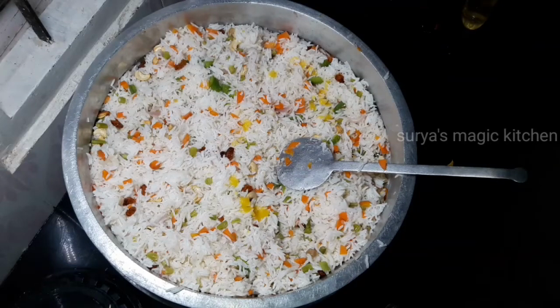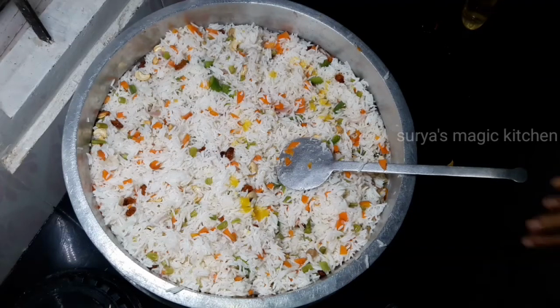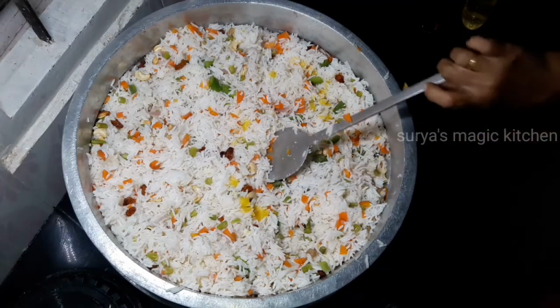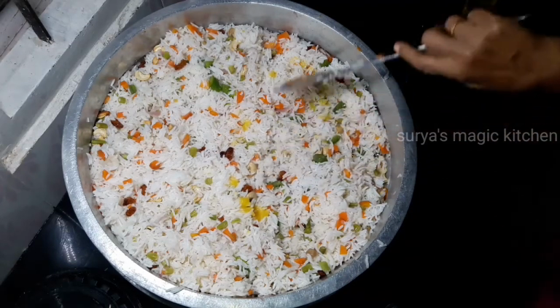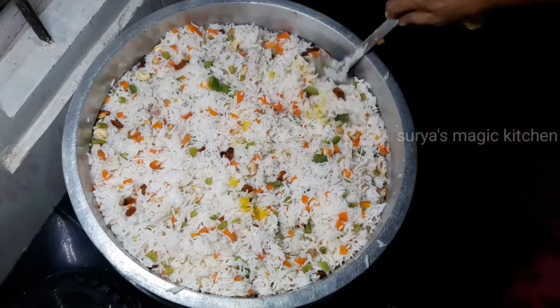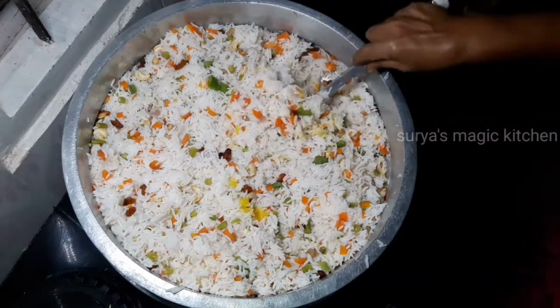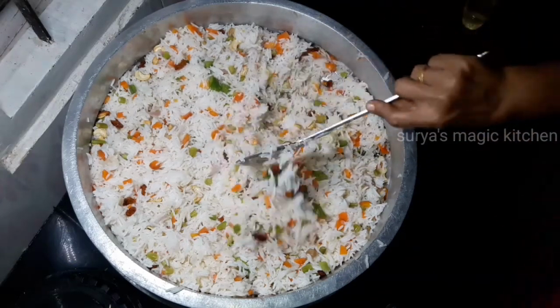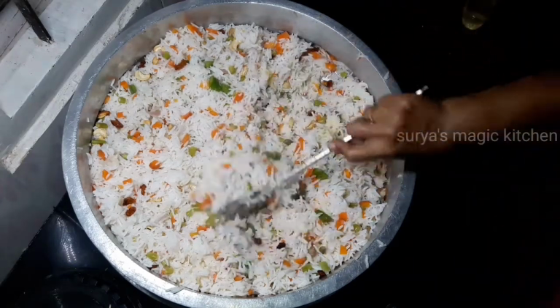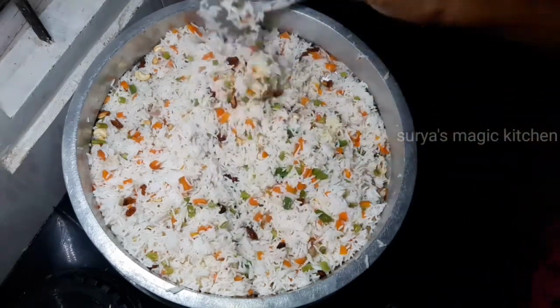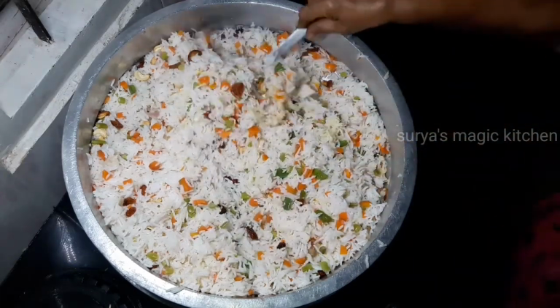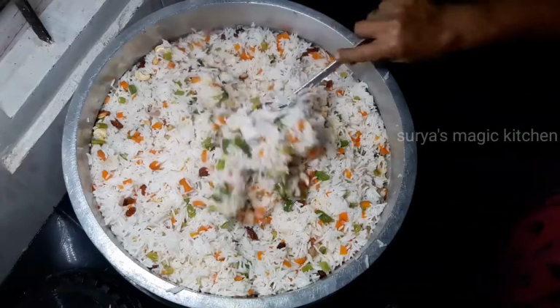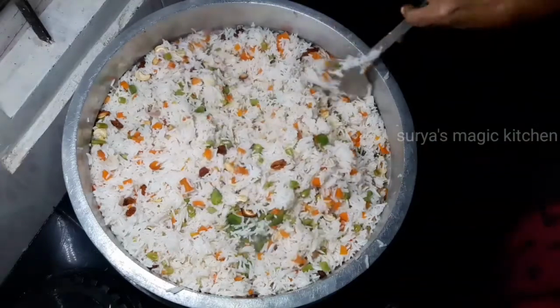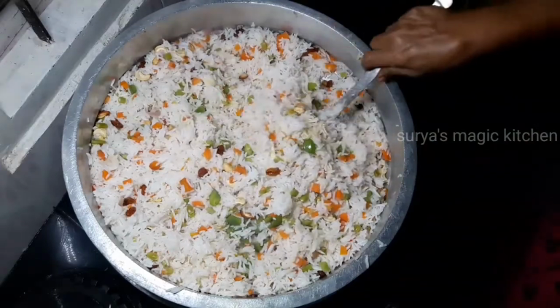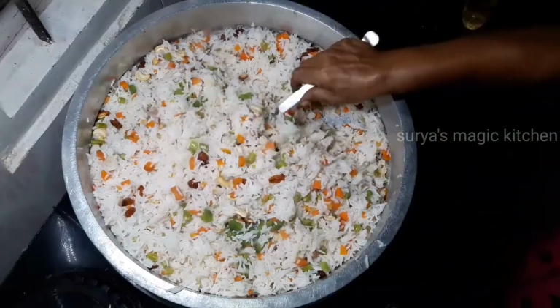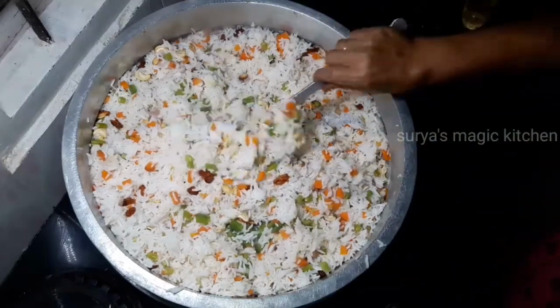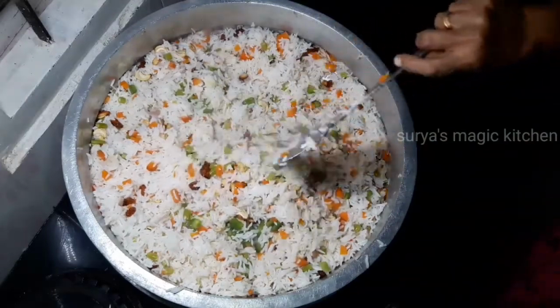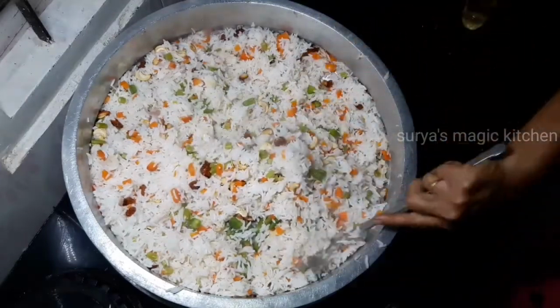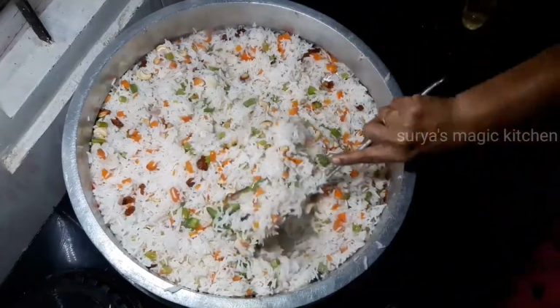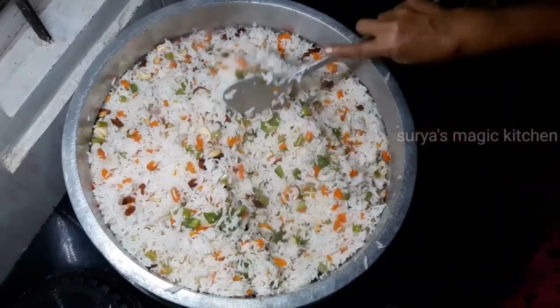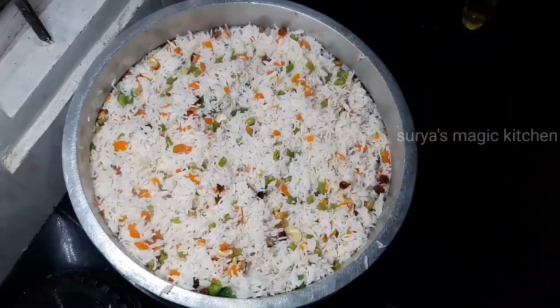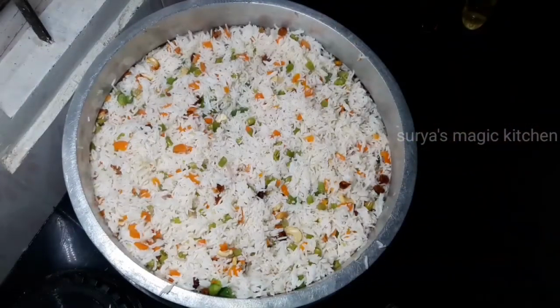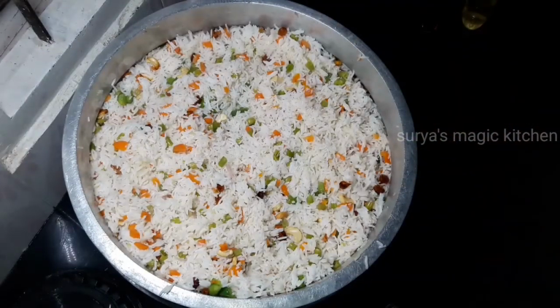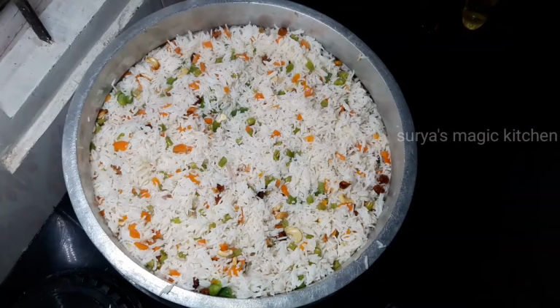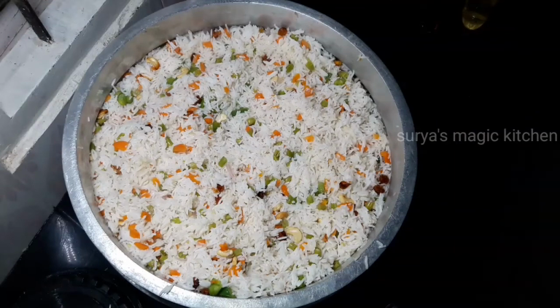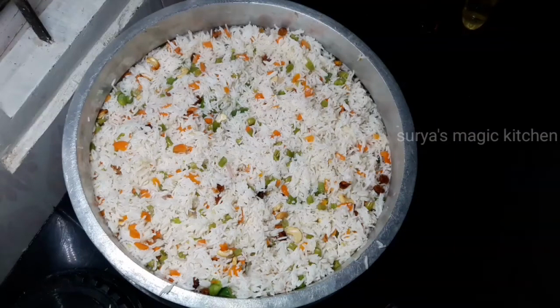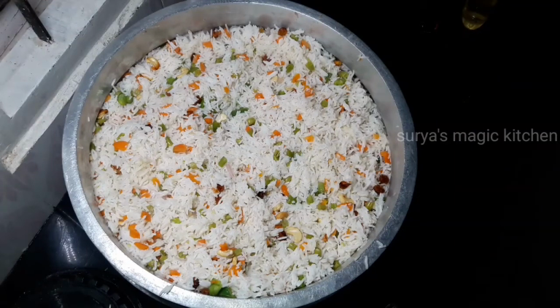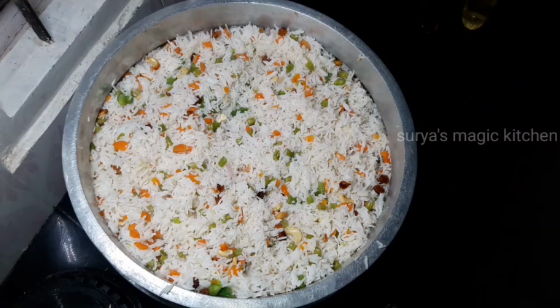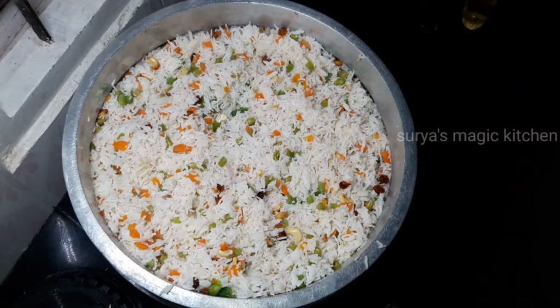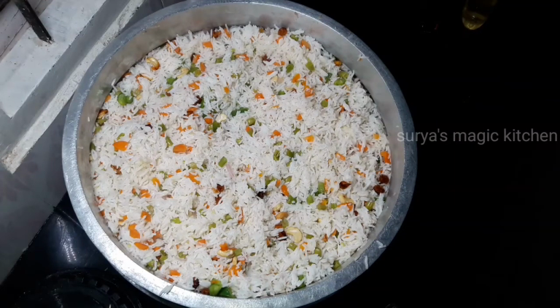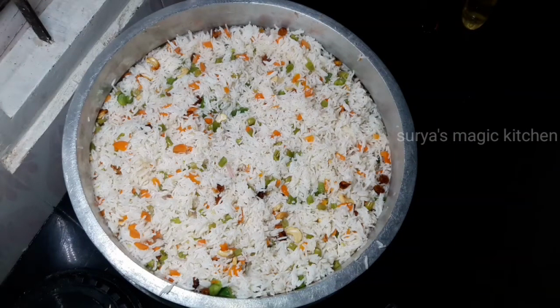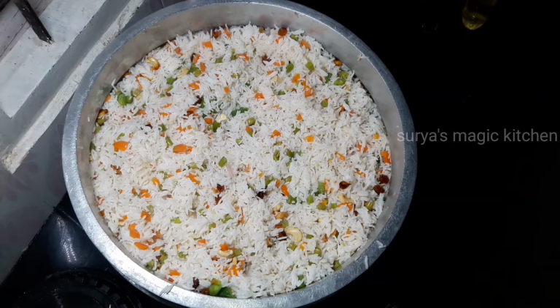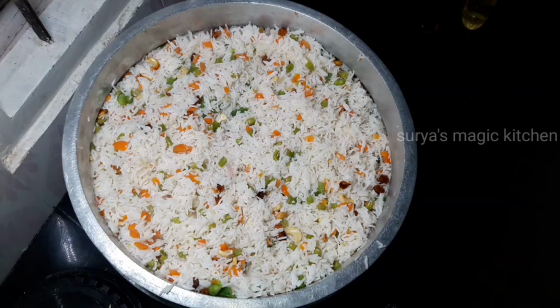Fried rice is ready. Let's try this next video.